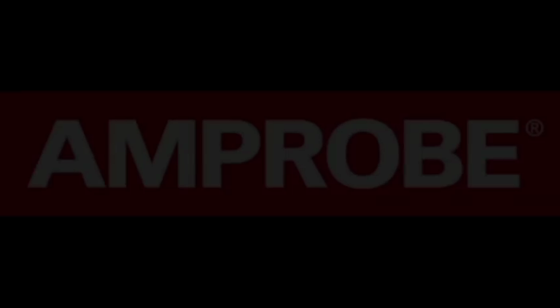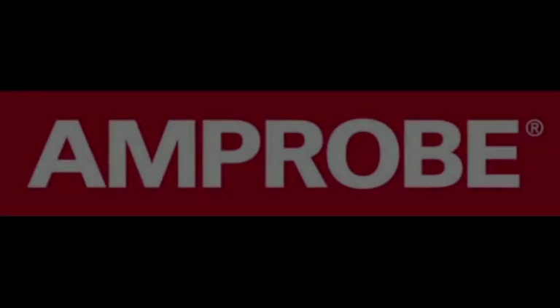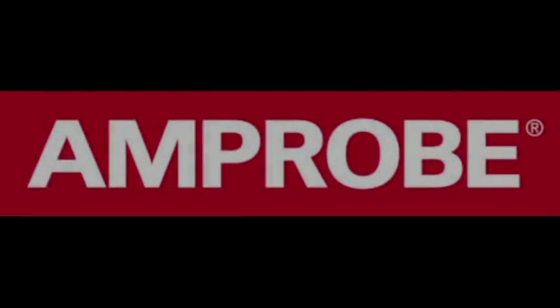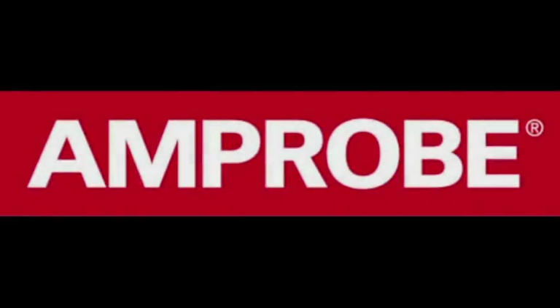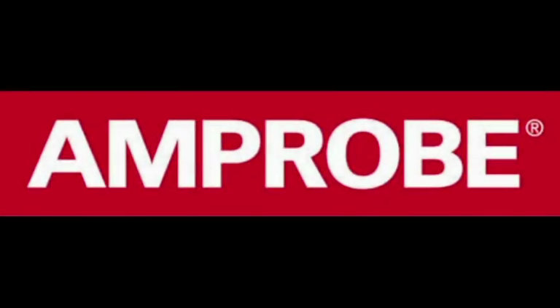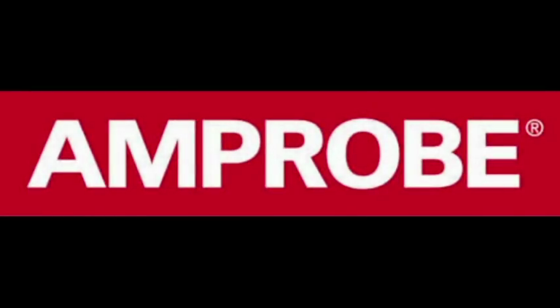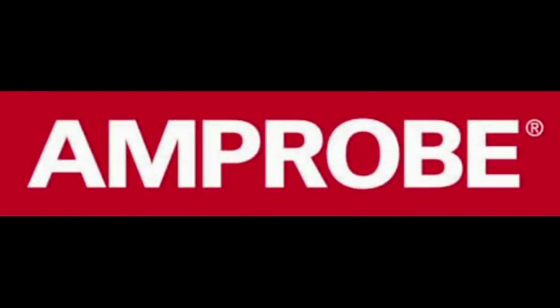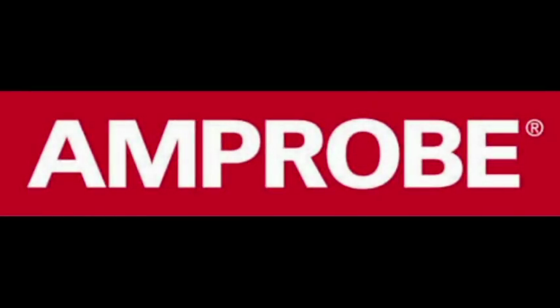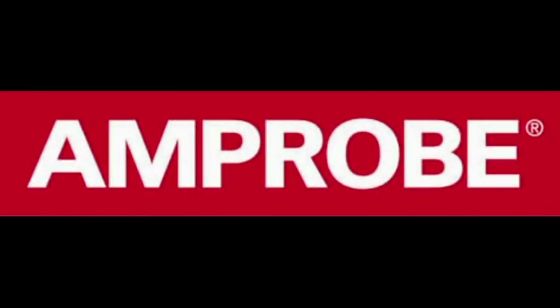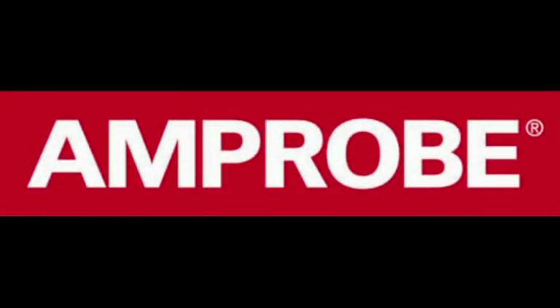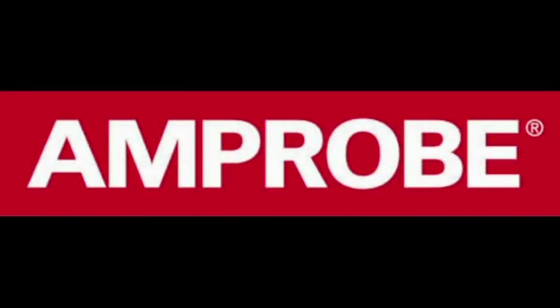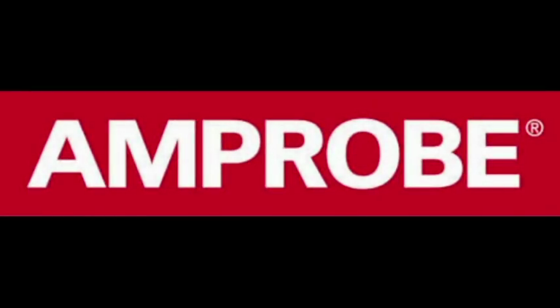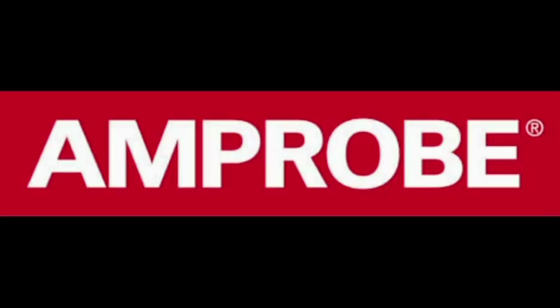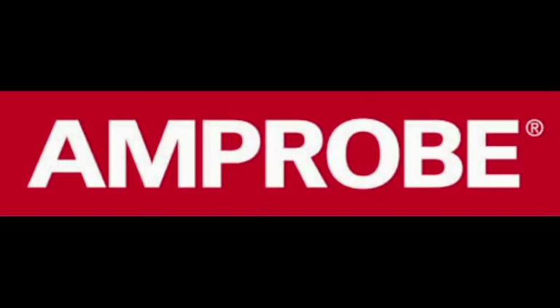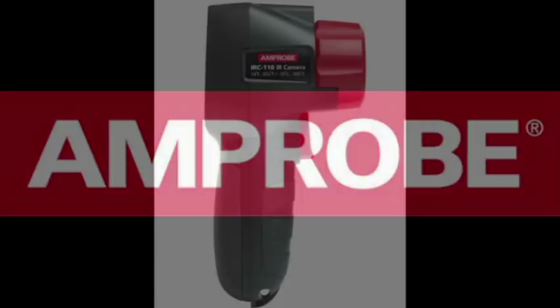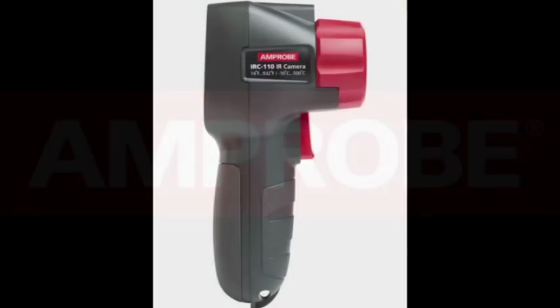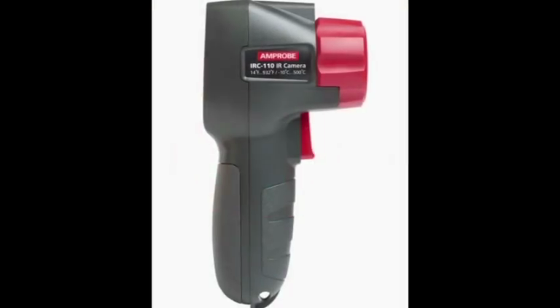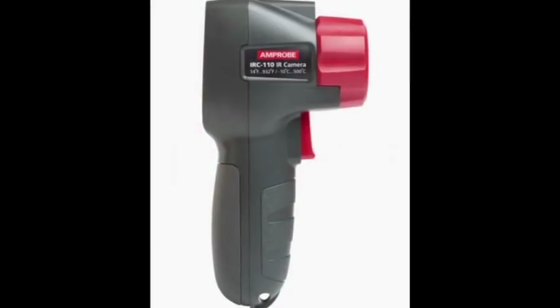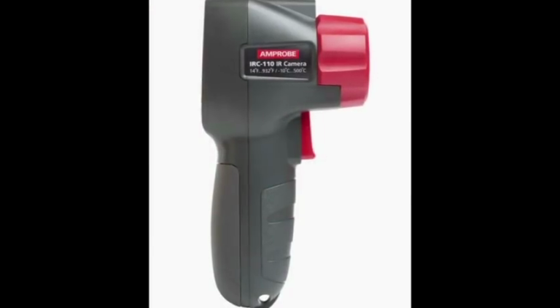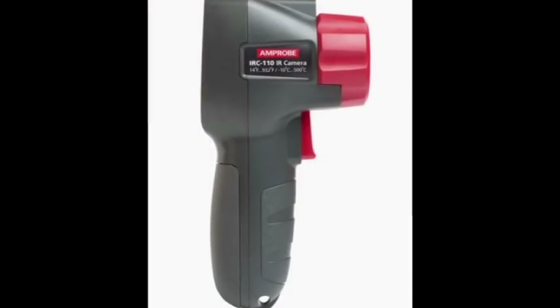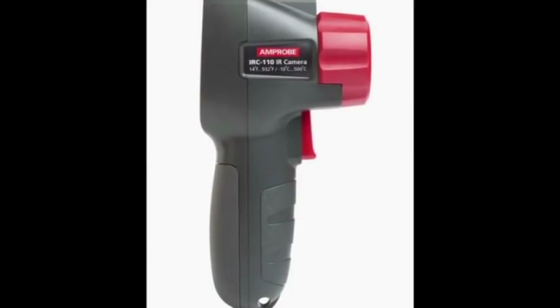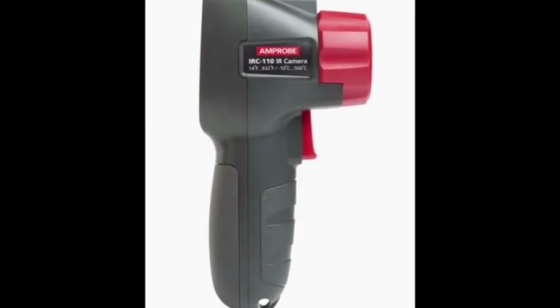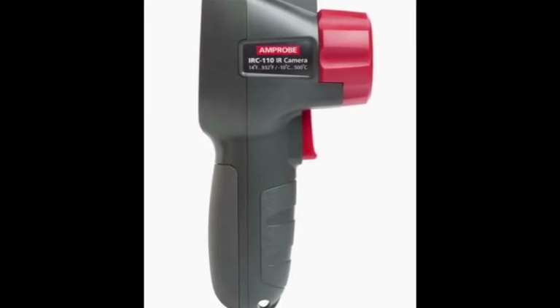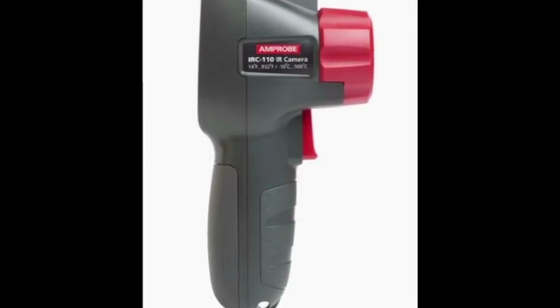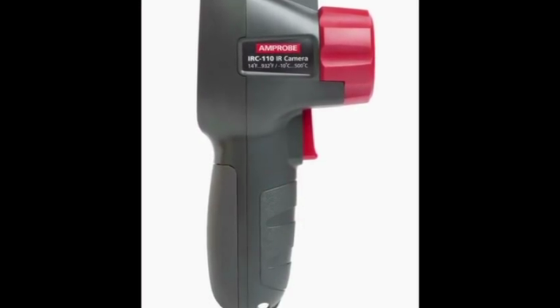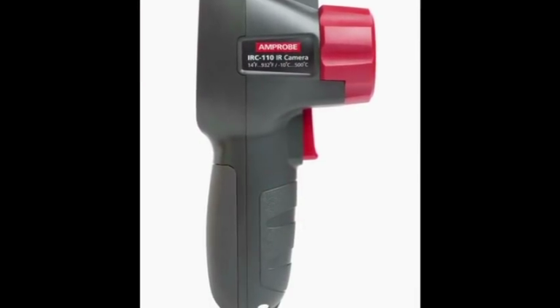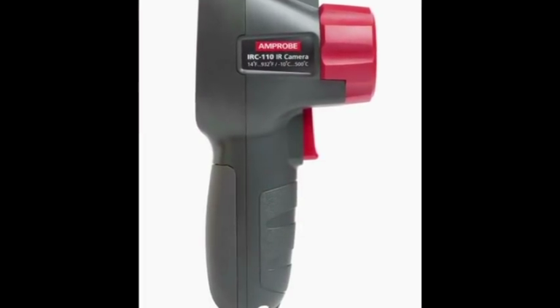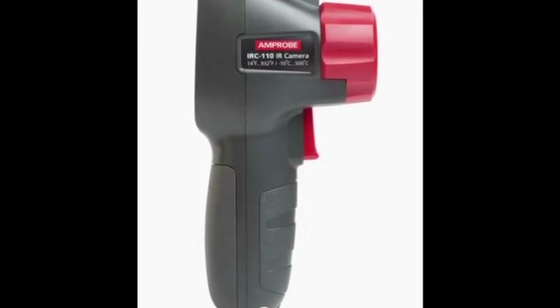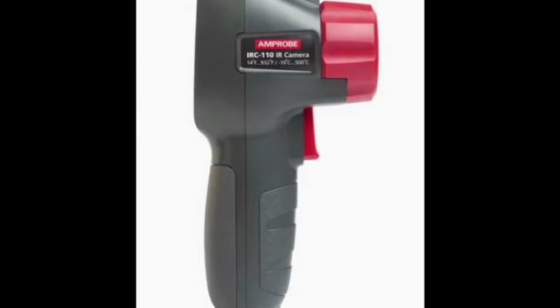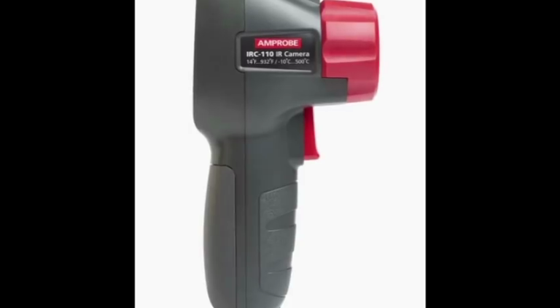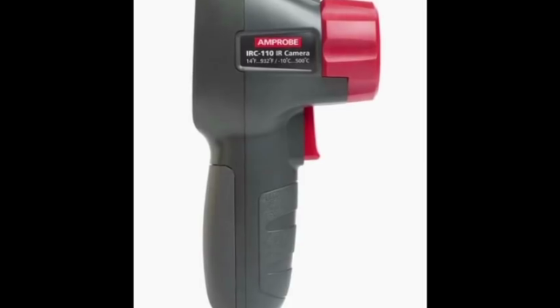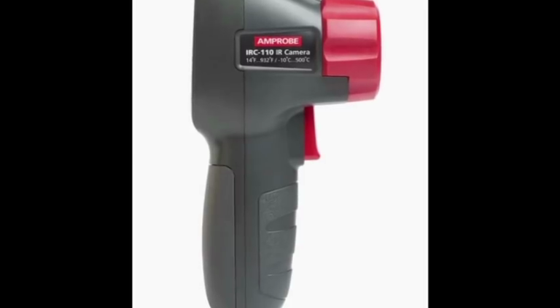This video is brought to you in part by Ampro. Make sure to check out the new Ampro IRC-110 Thermal Imaging Camera — perfect for HVAC technicians in the field.